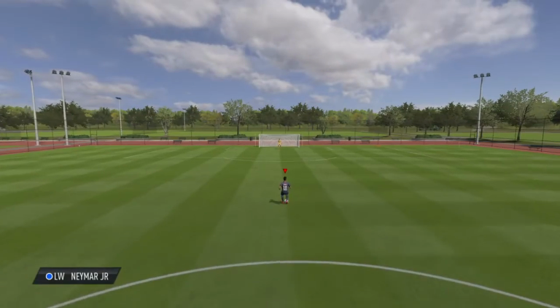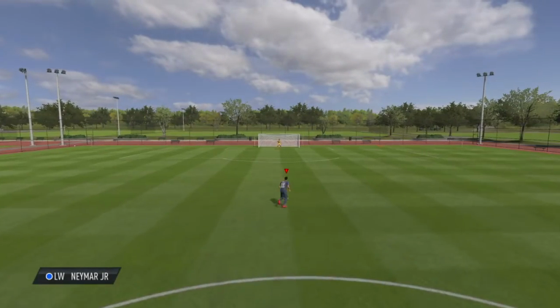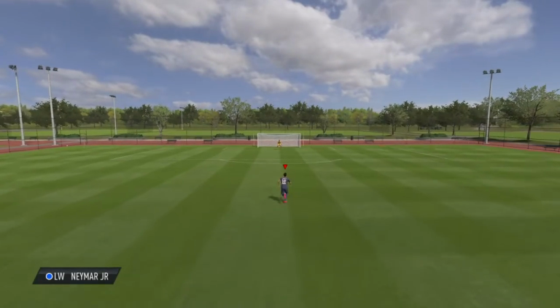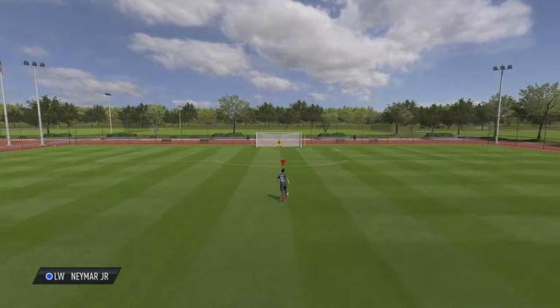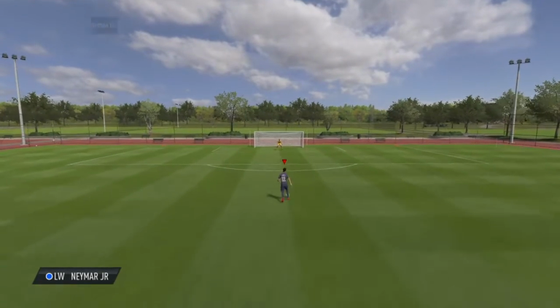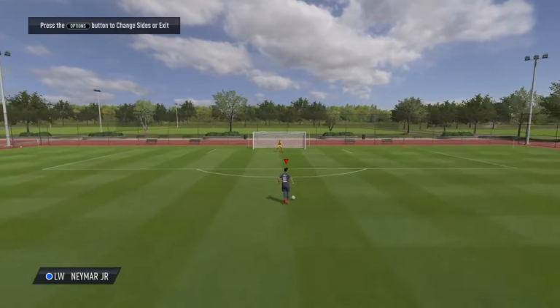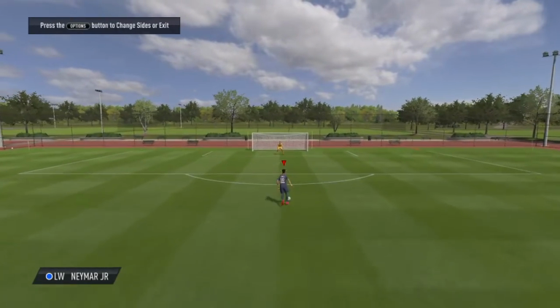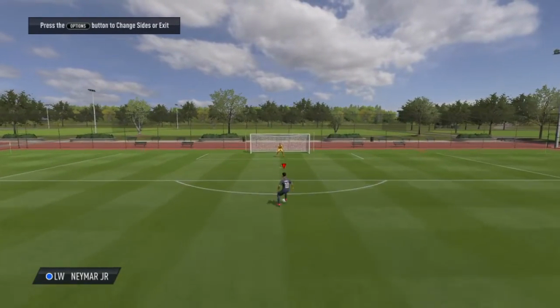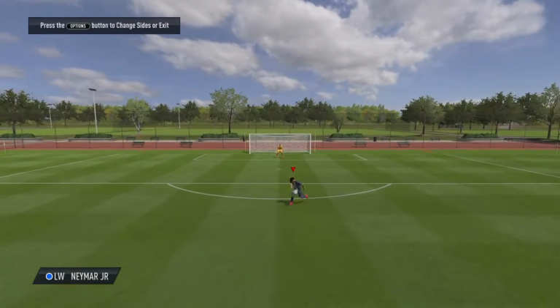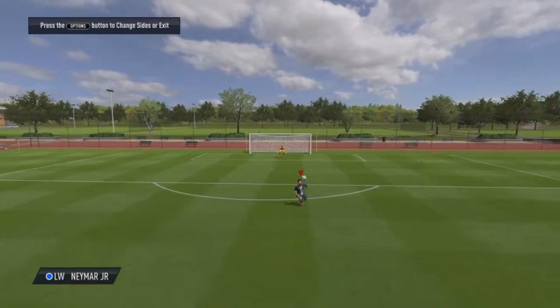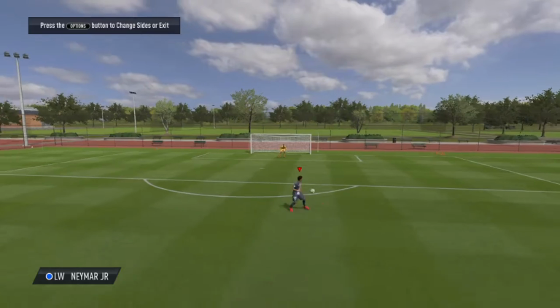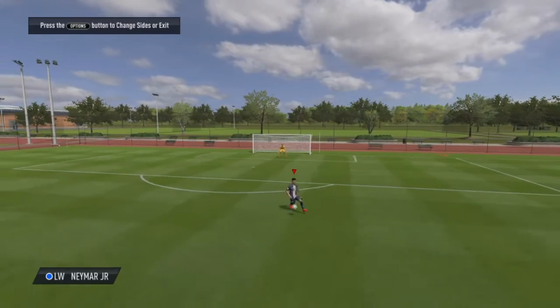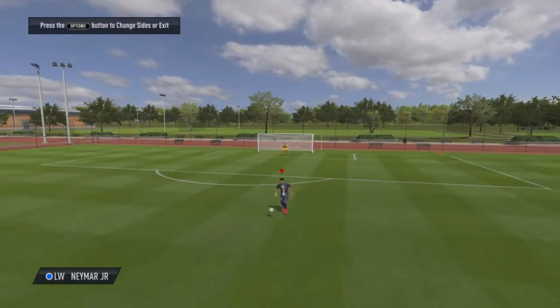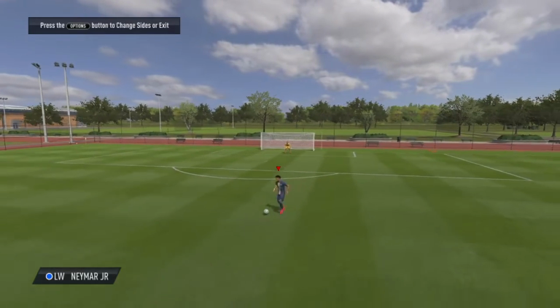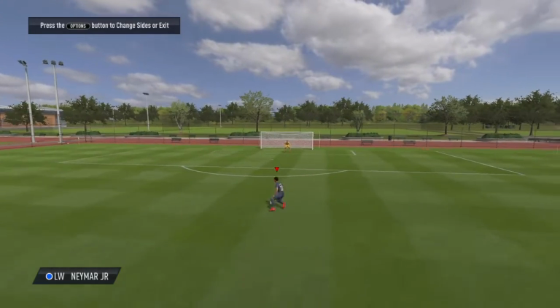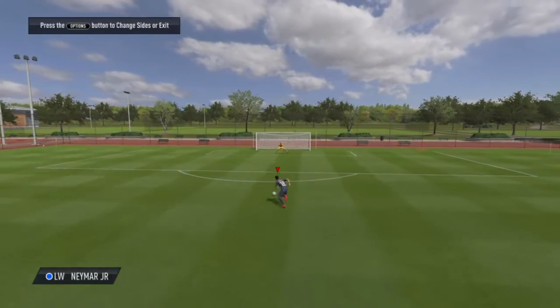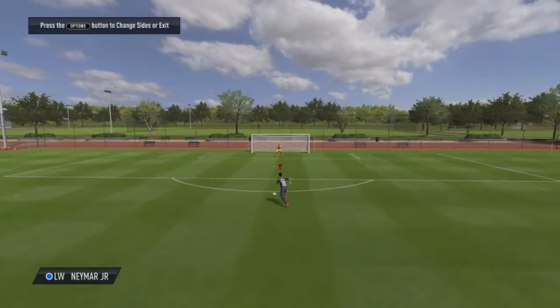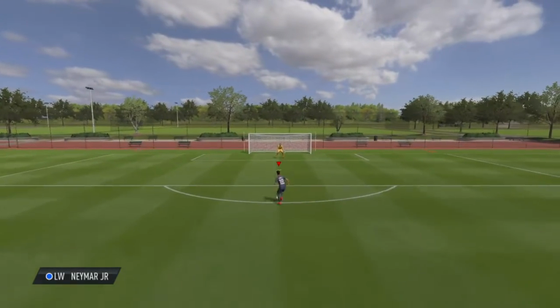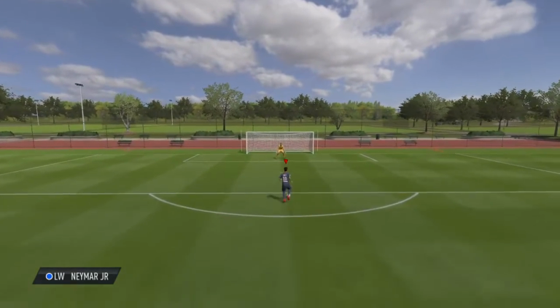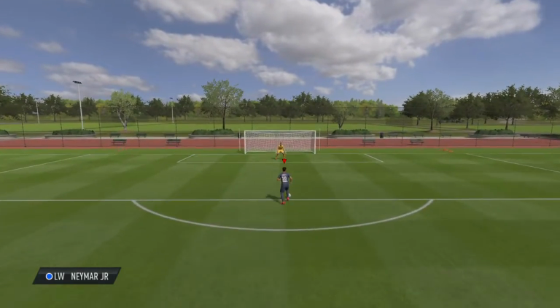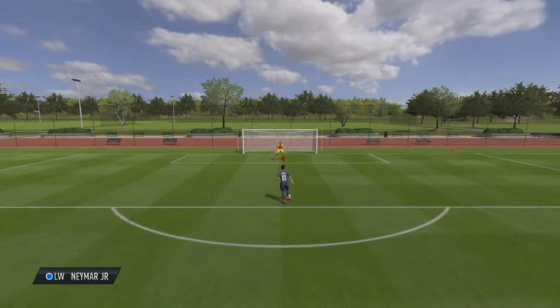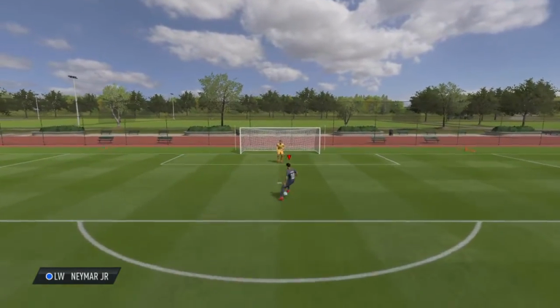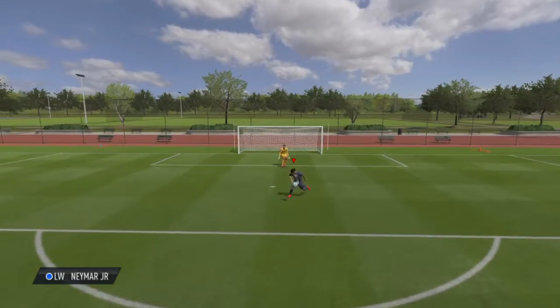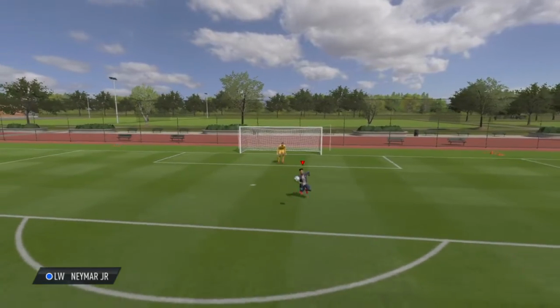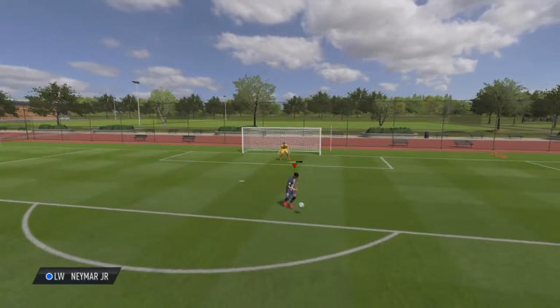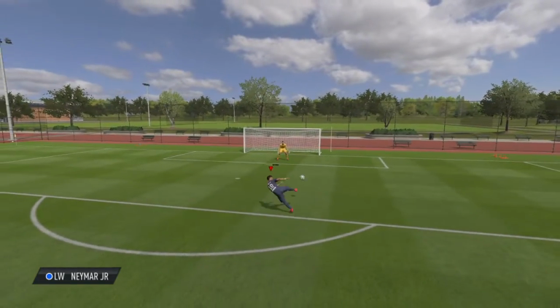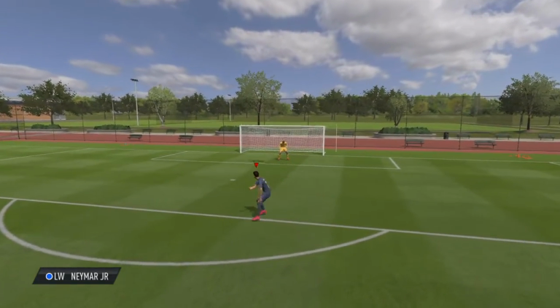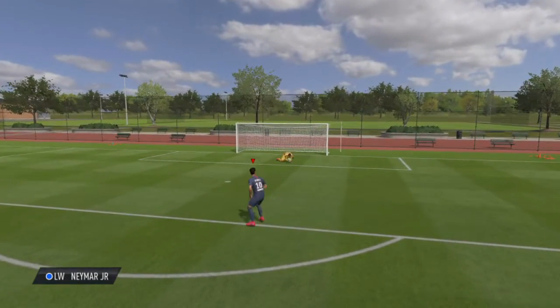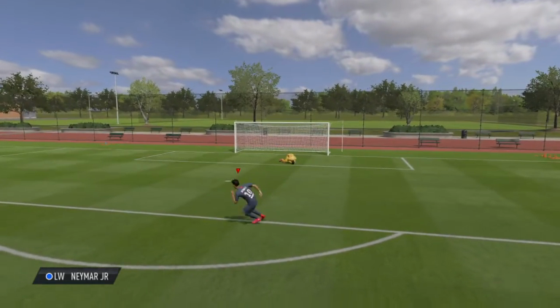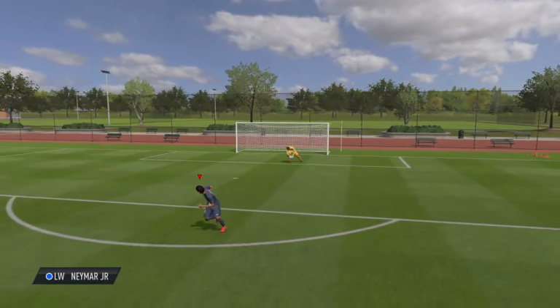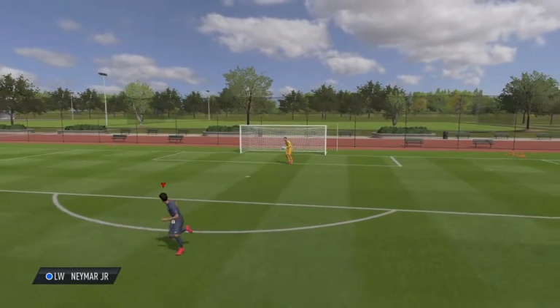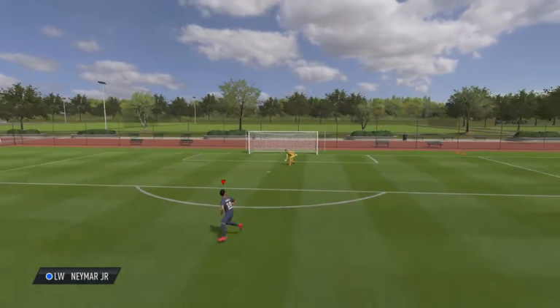The skill I'm going to teach you today is El Tornado. That's how you do it — that's what it looks like in game. It's very effective when you're in the penalty box and you have nothing to do. You just do this and then you get a shot off.